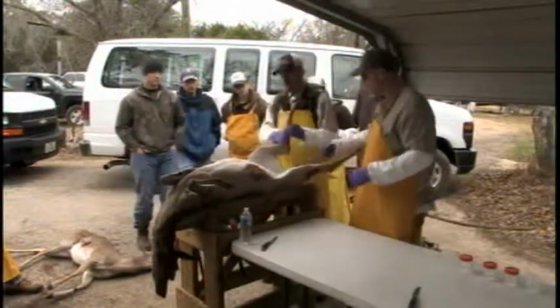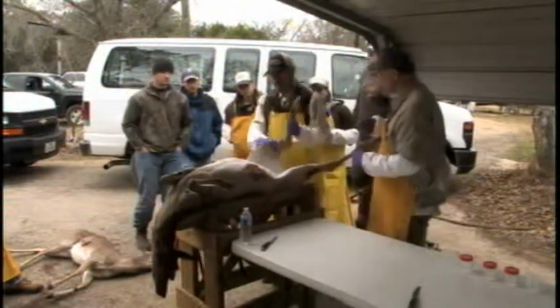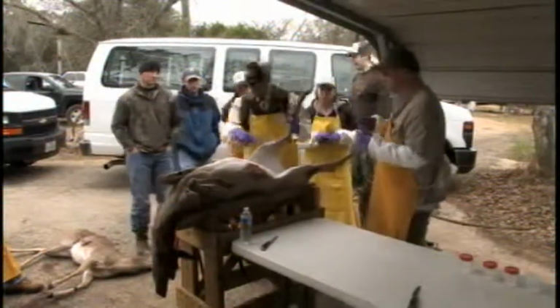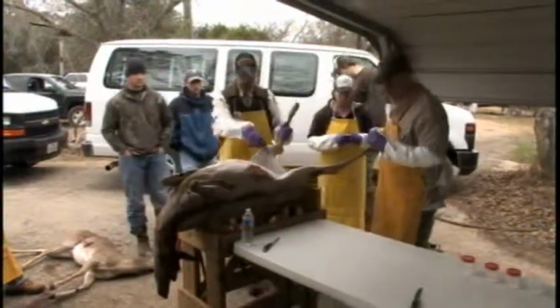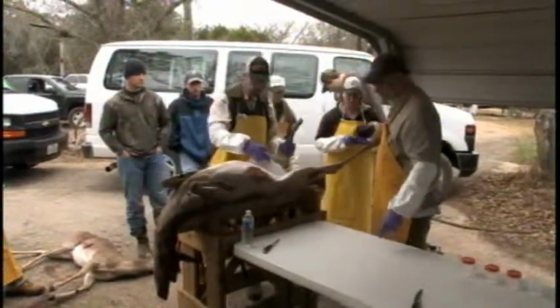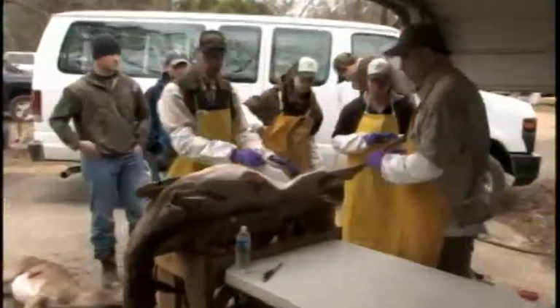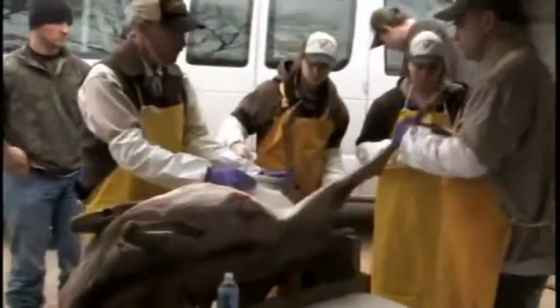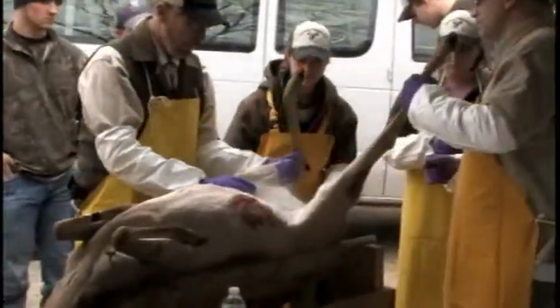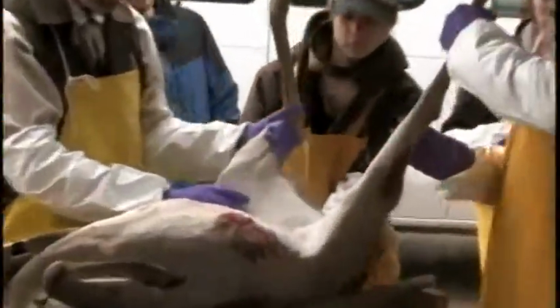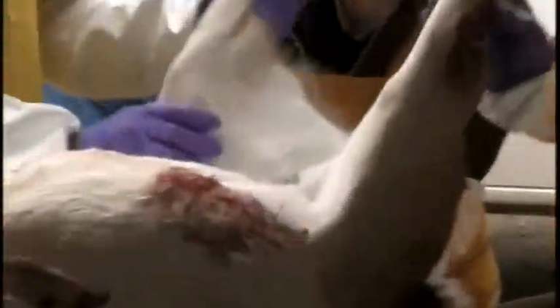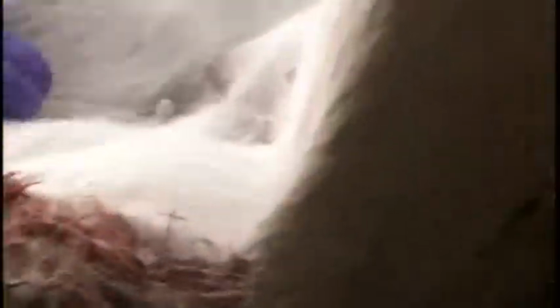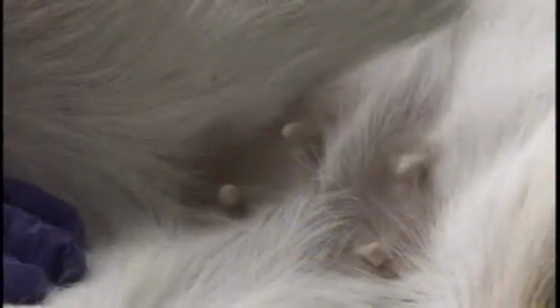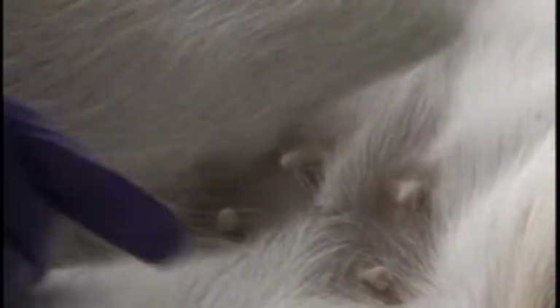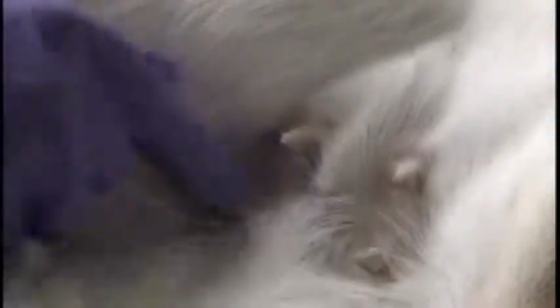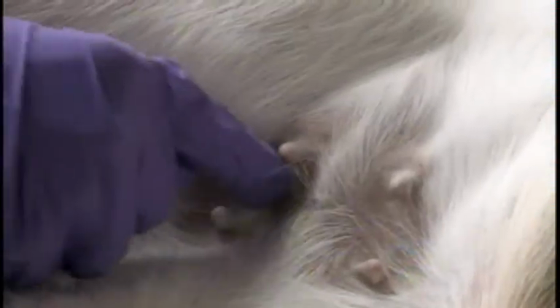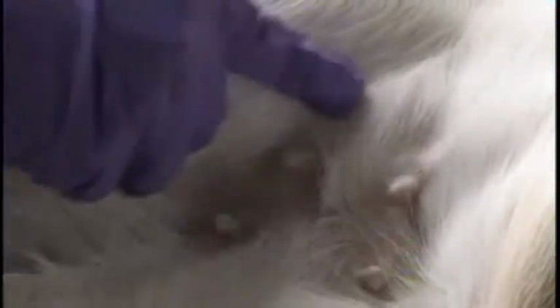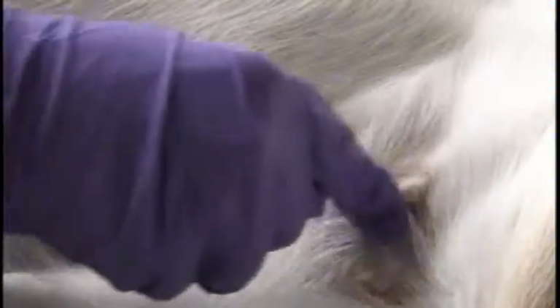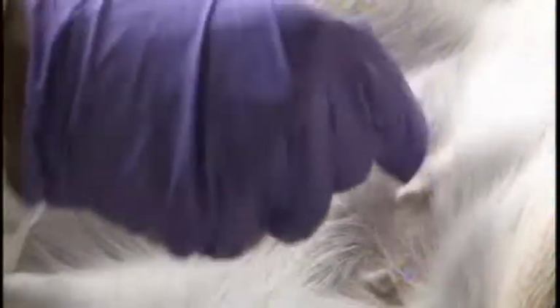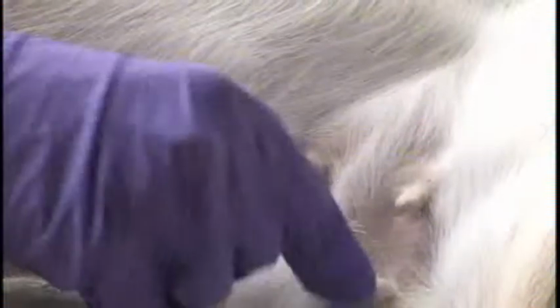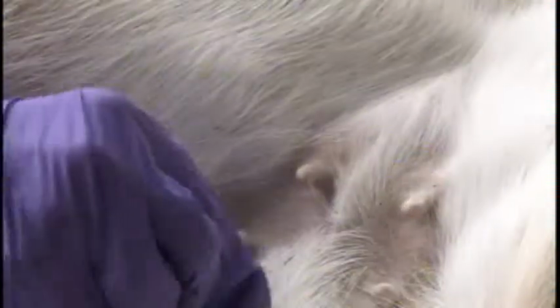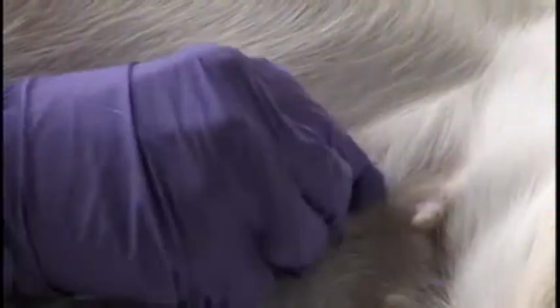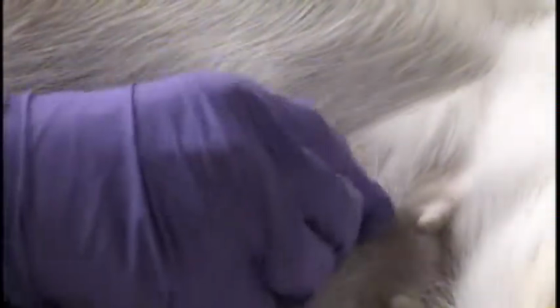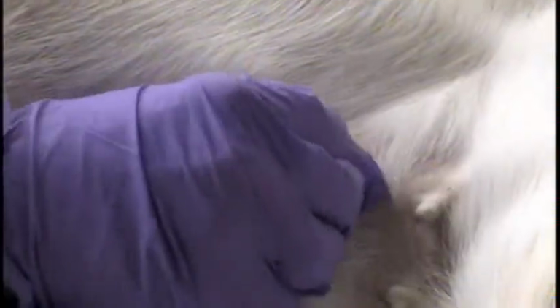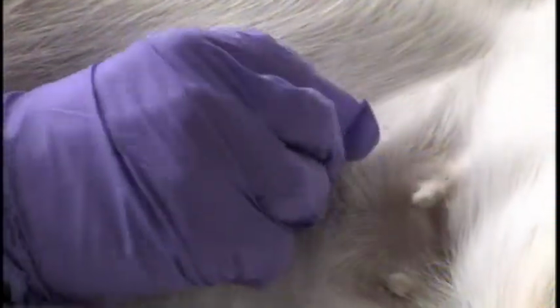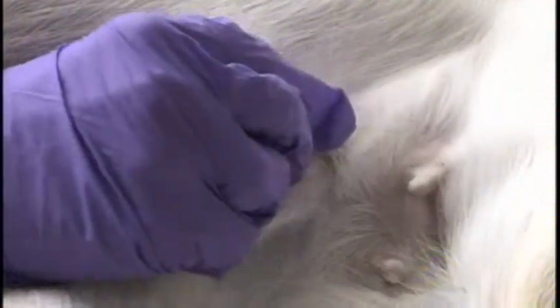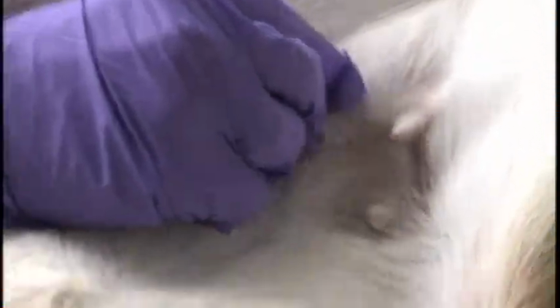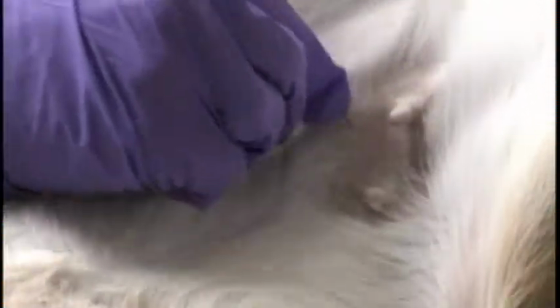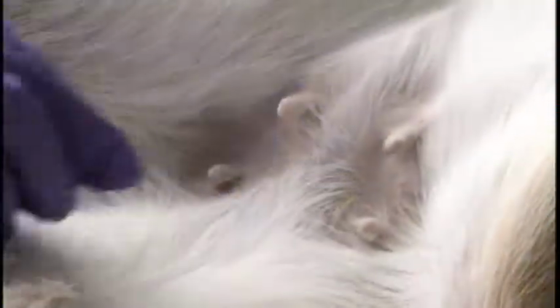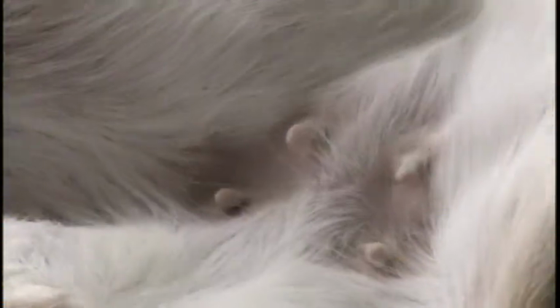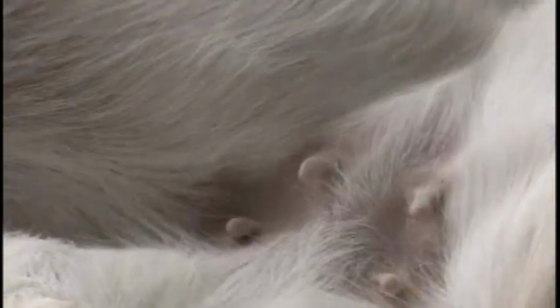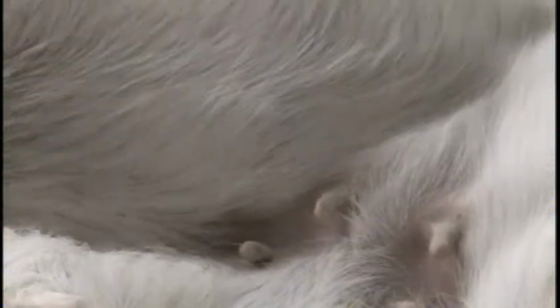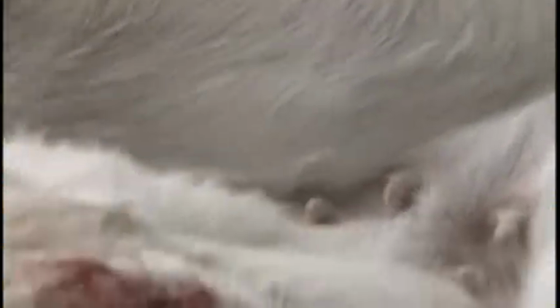Let's raise up her rear end so we can show them what I was talking about on this bag. You see right here where the hair is worn away? She has nursed — look at the length of the teats, and they do have a little bit of milk still in them. So she had nursed.